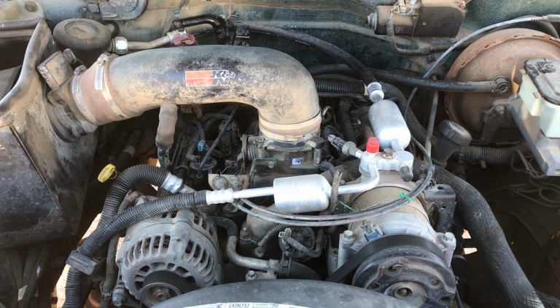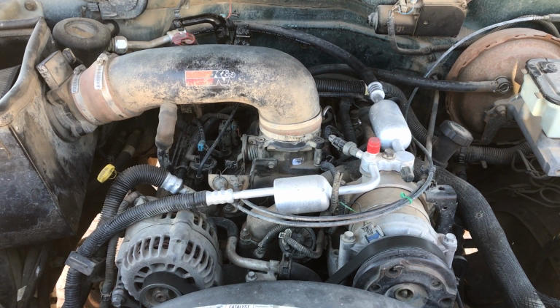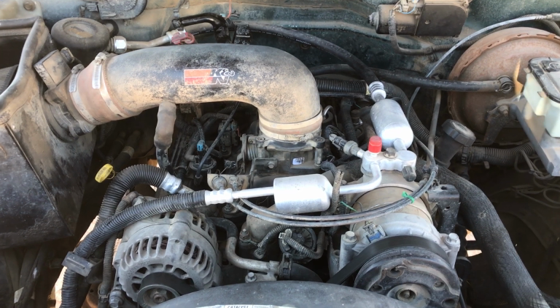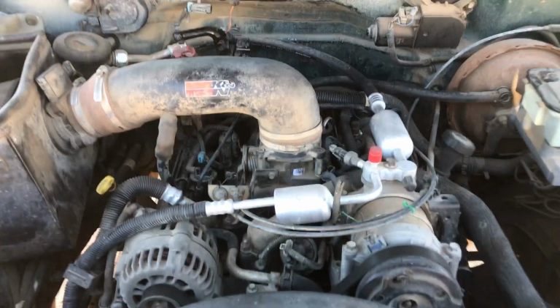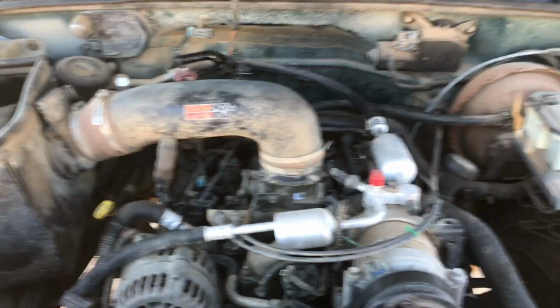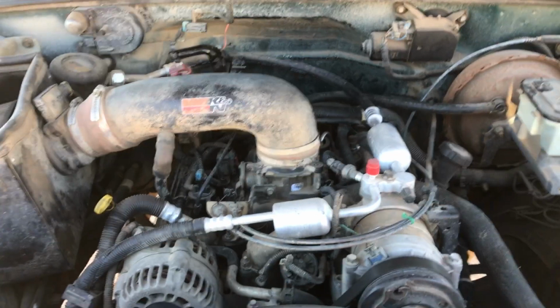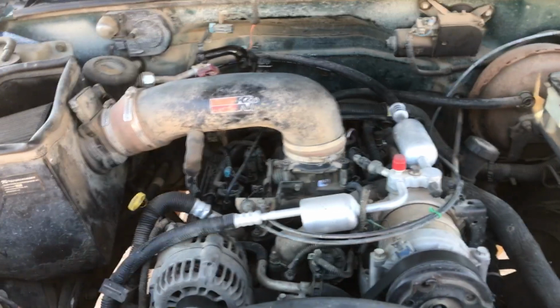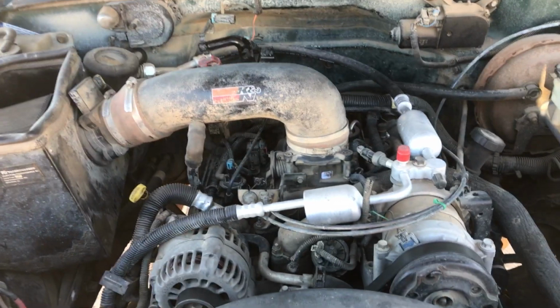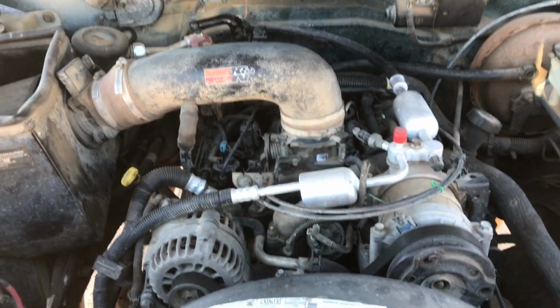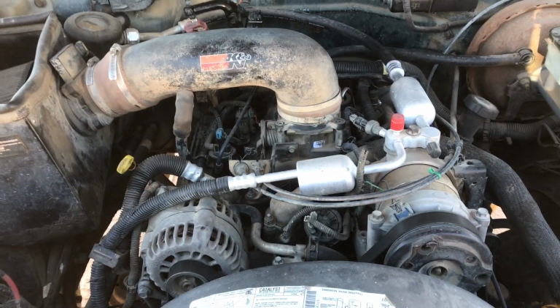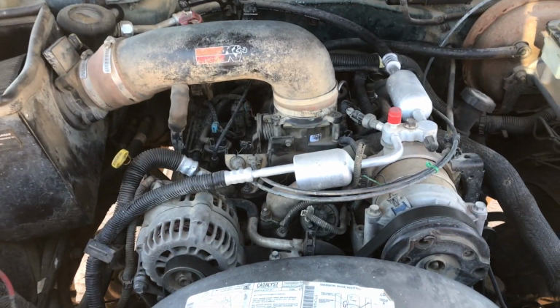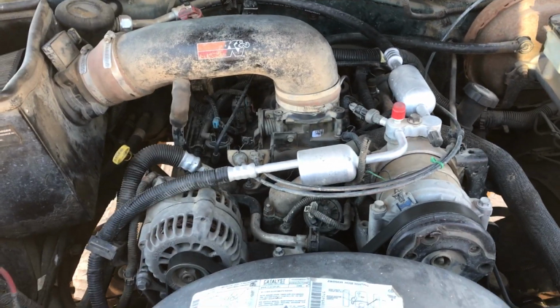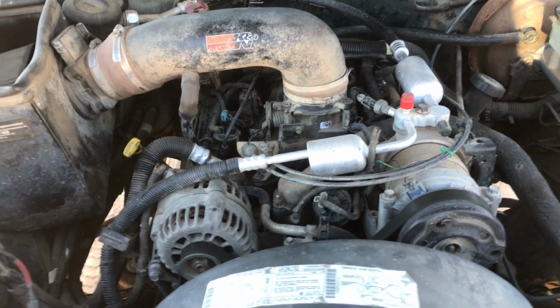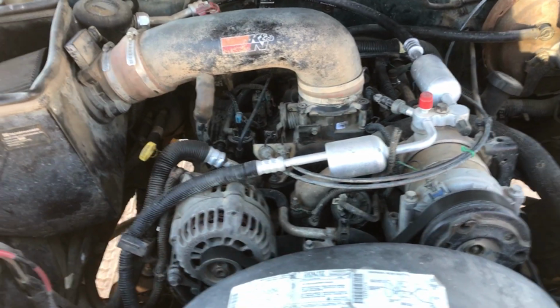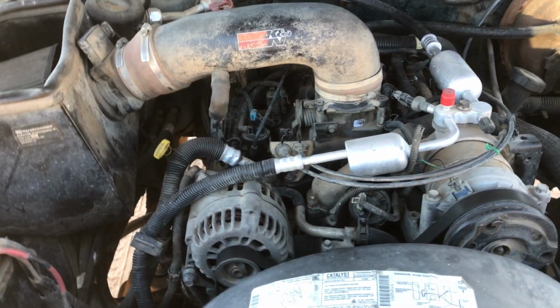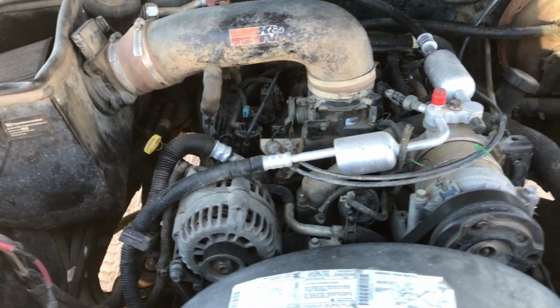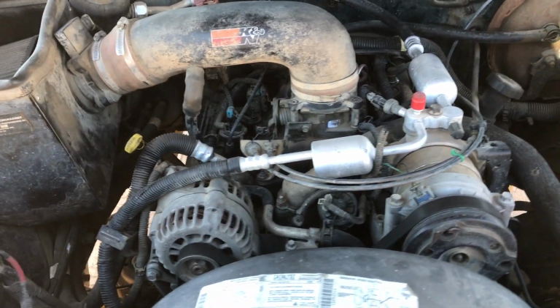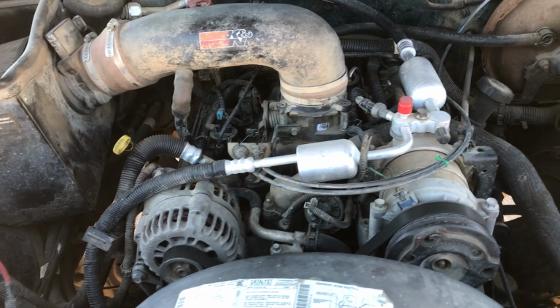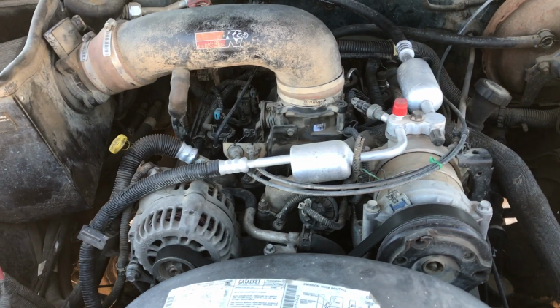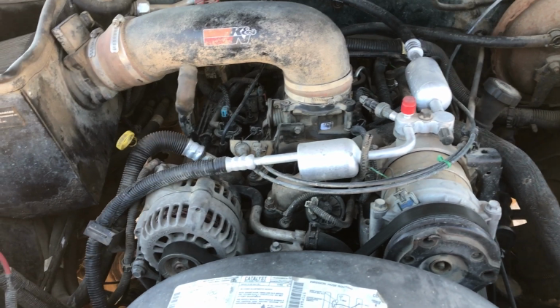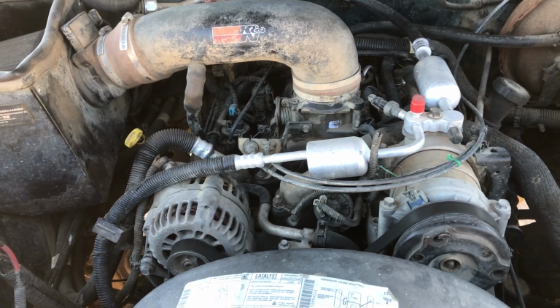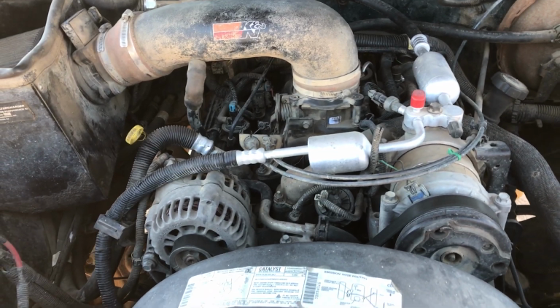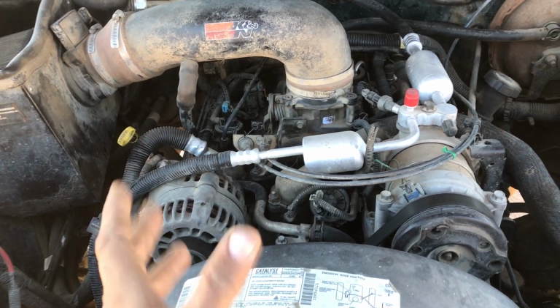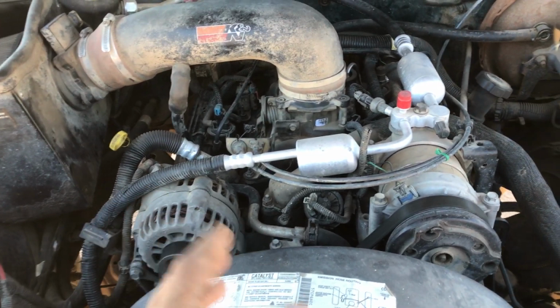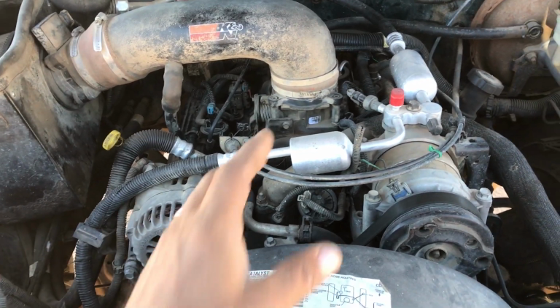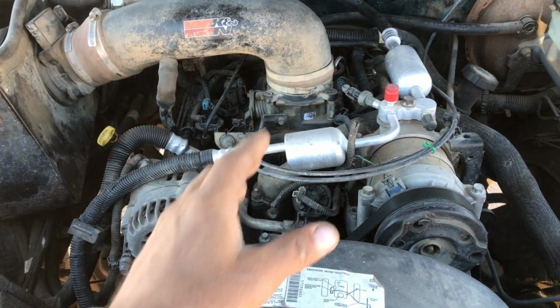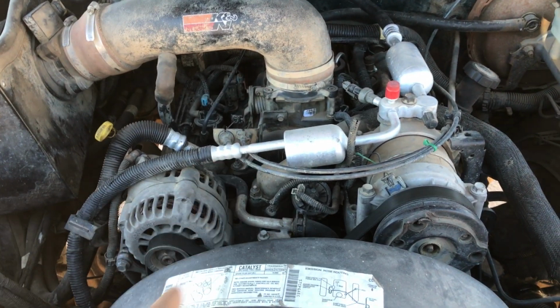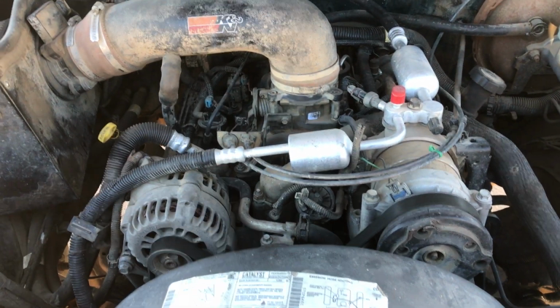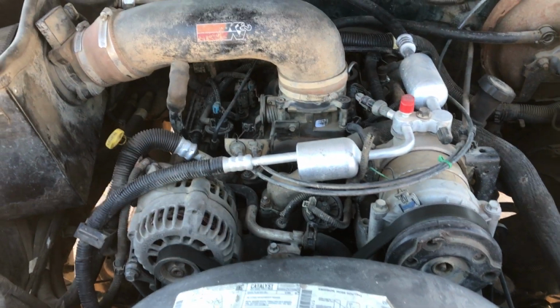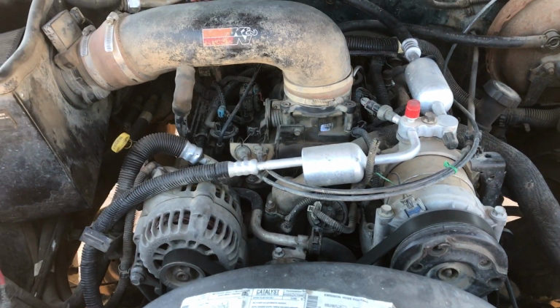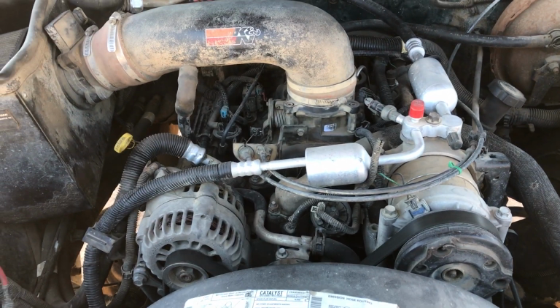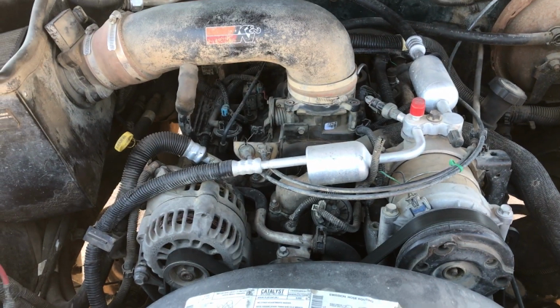Okay guys, so got a 97 Chevy here. It's a 2500 with the 5.7 Vortec.